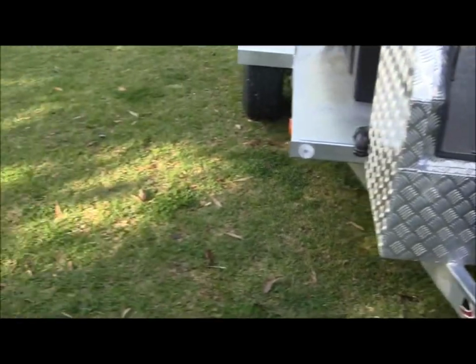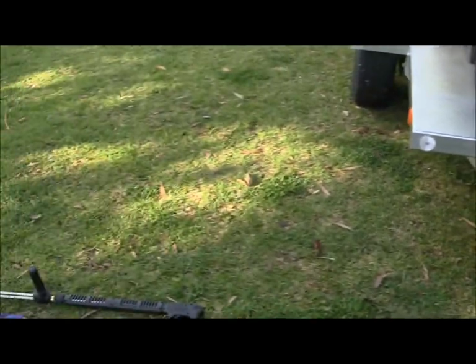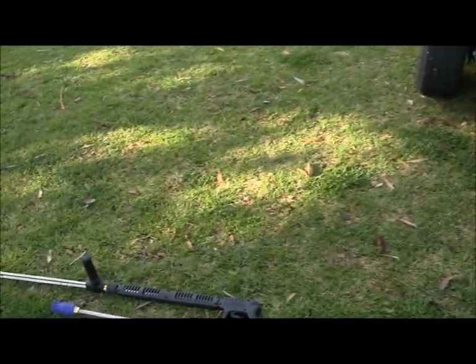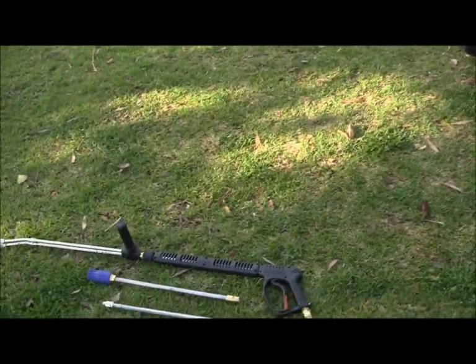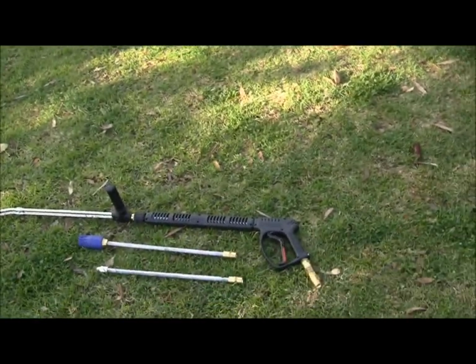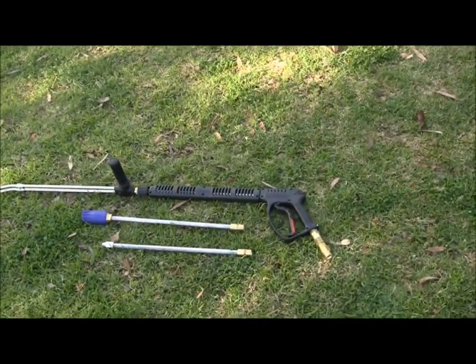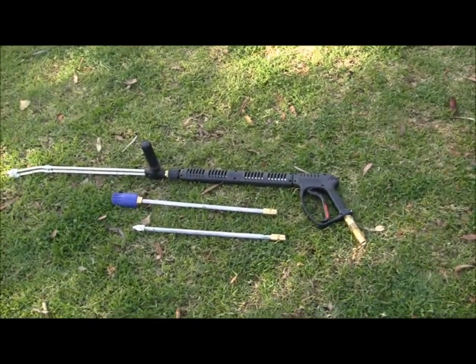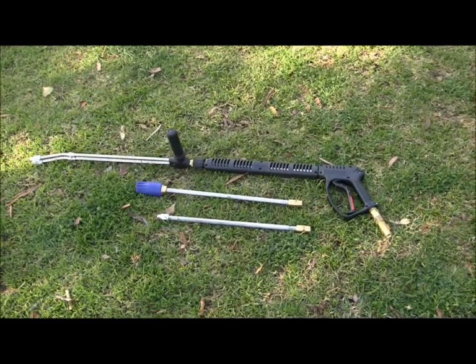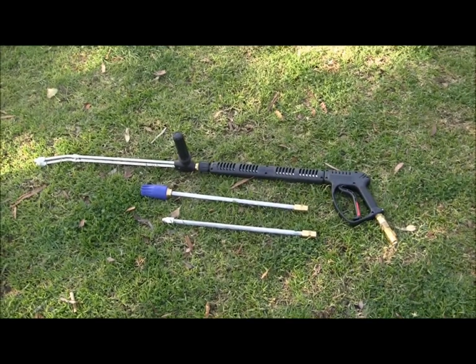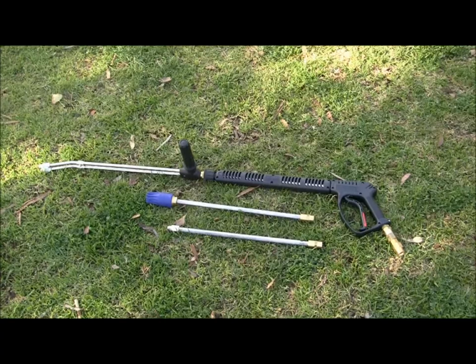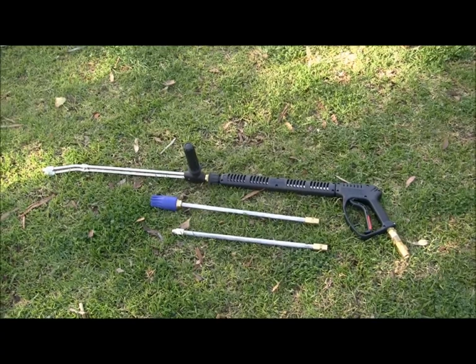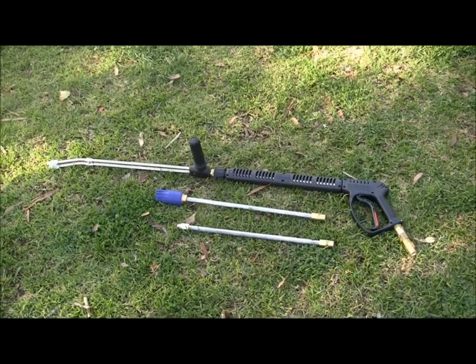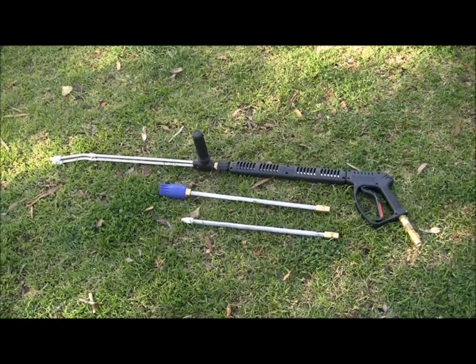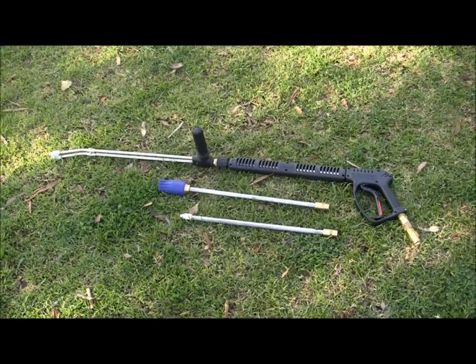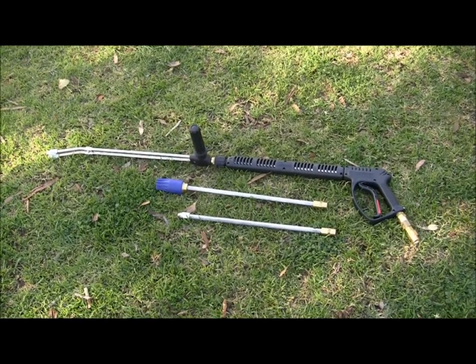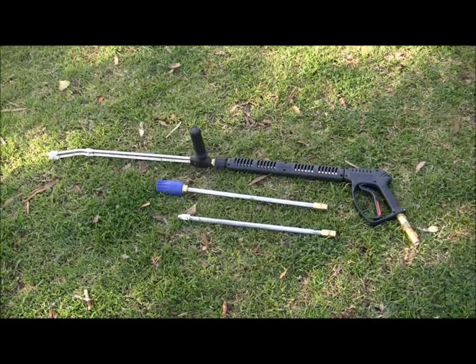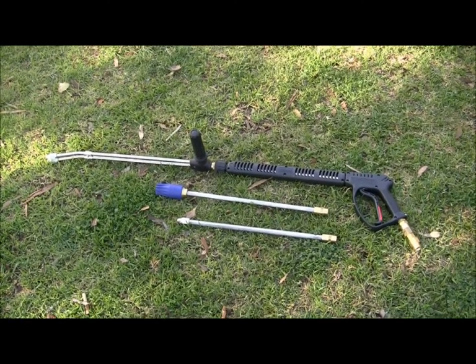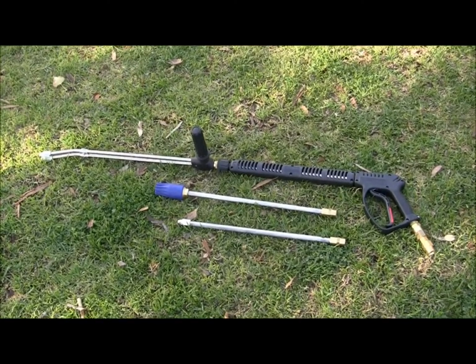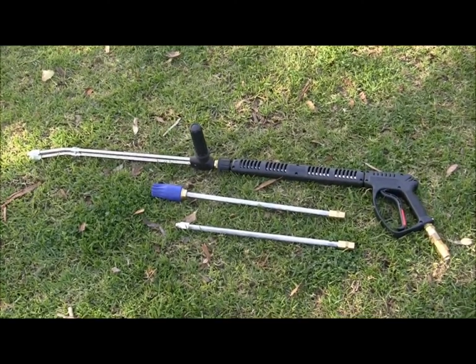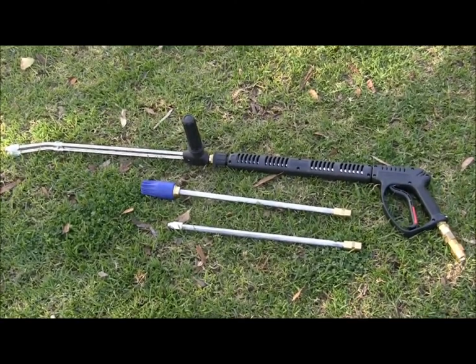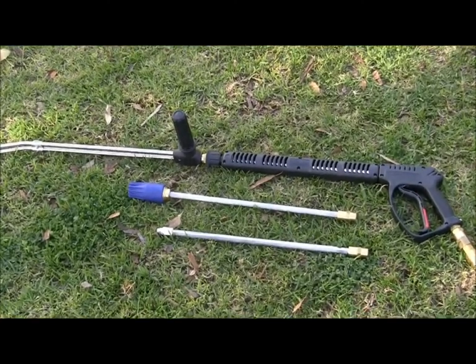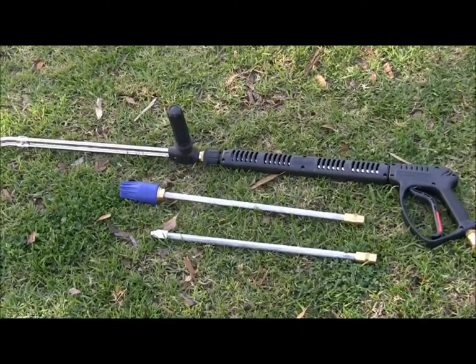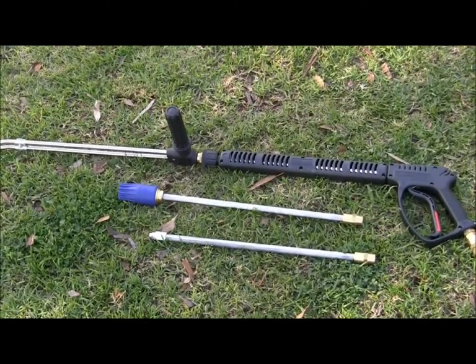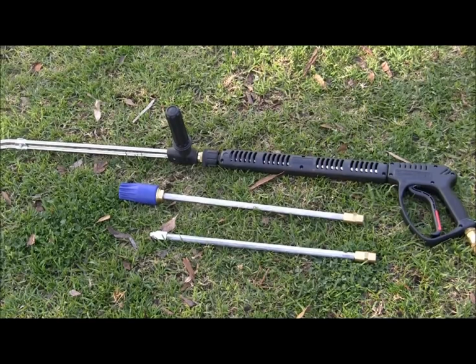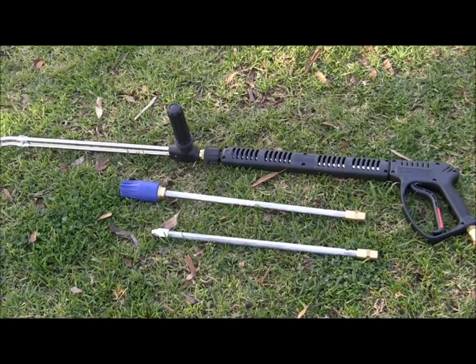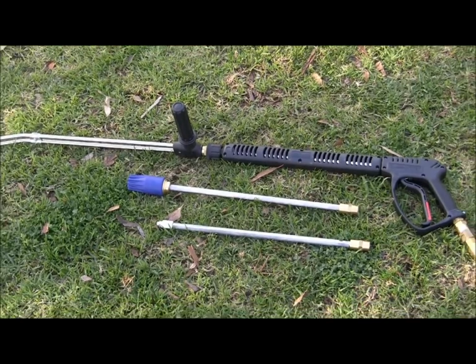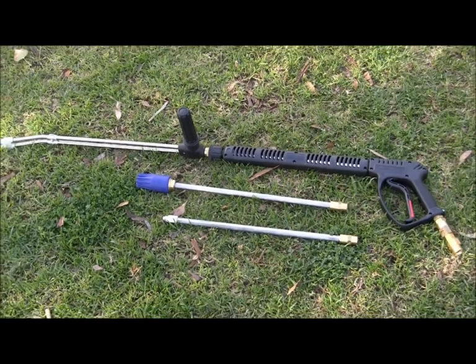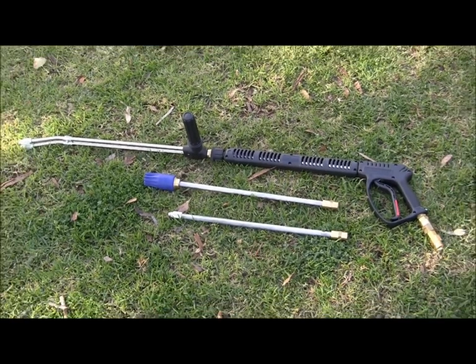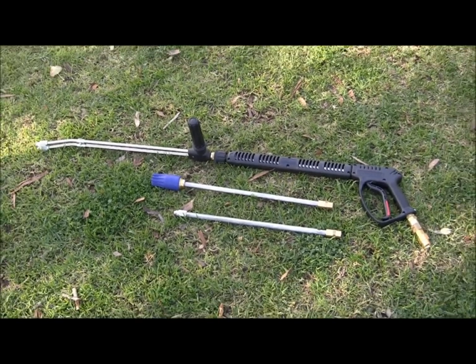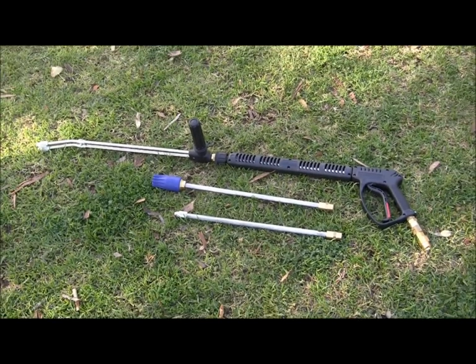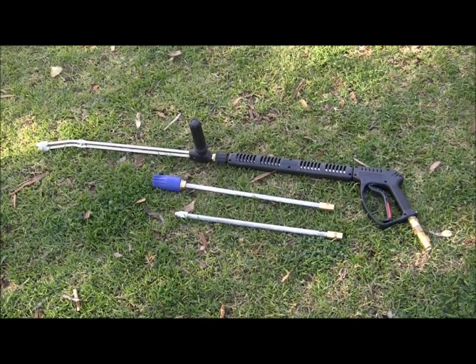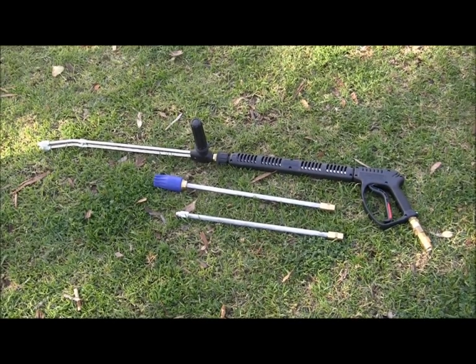You can see here the standard accessories, which is the twin lance over the Vega pistol. This allows for high and low pressure control. Also included is a turbo nozzle and a straight jet zero nozzle lance.